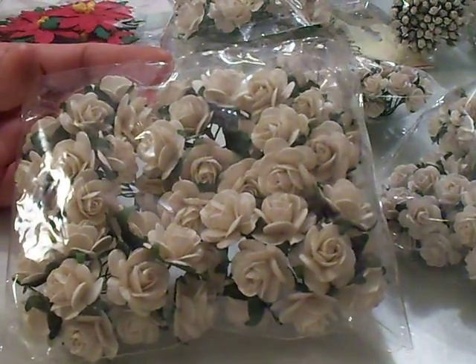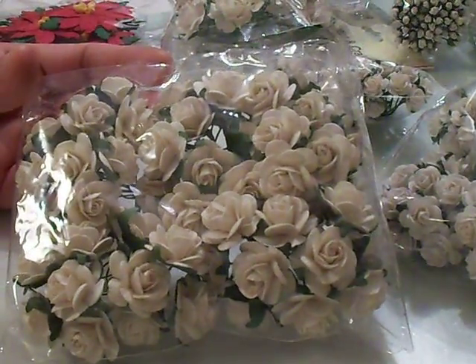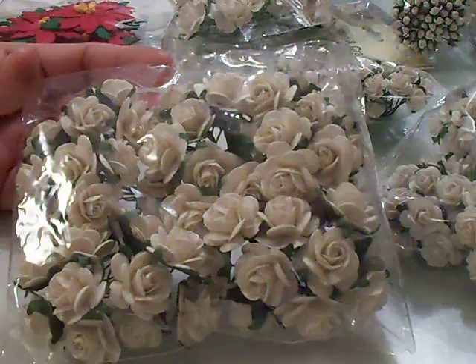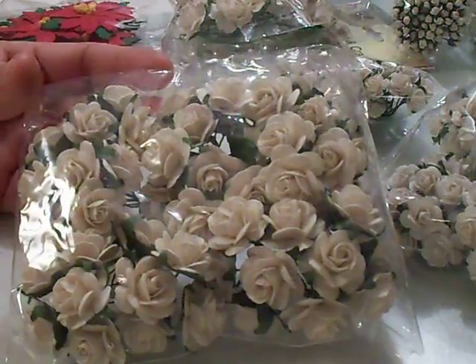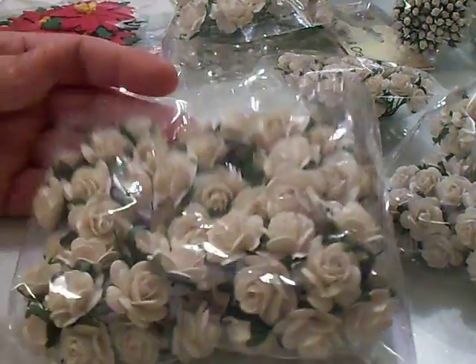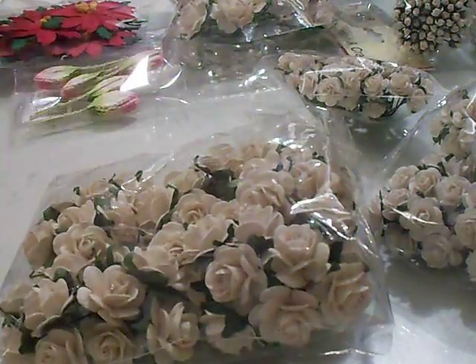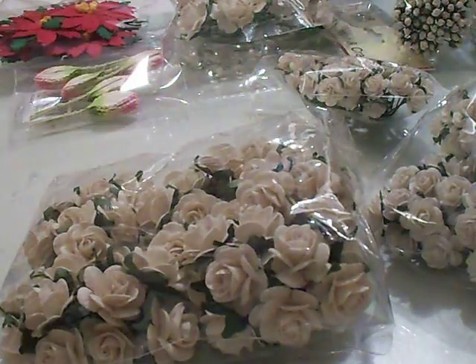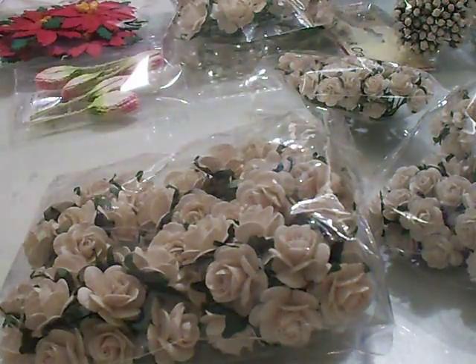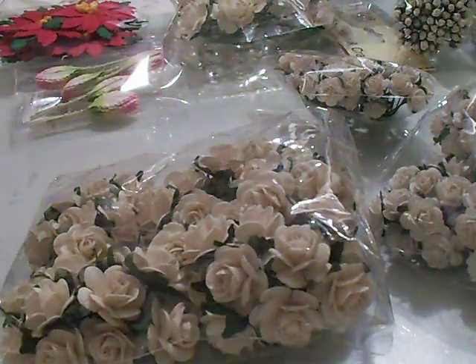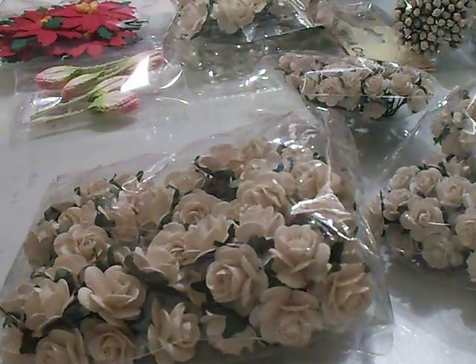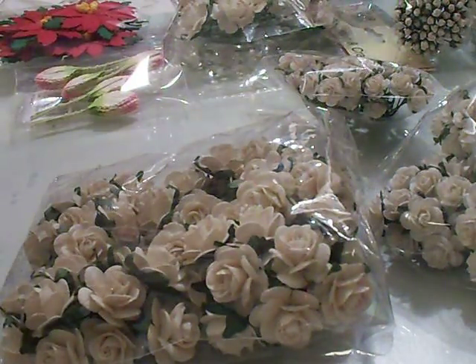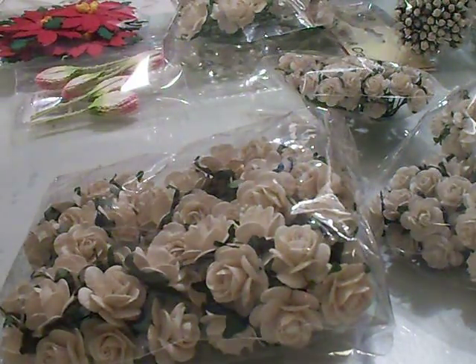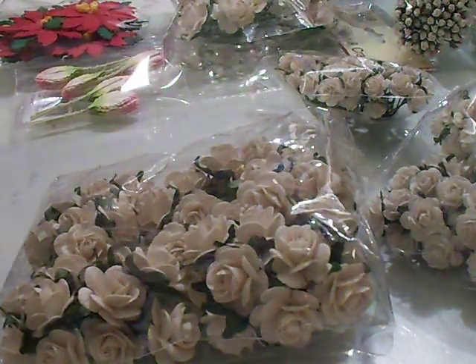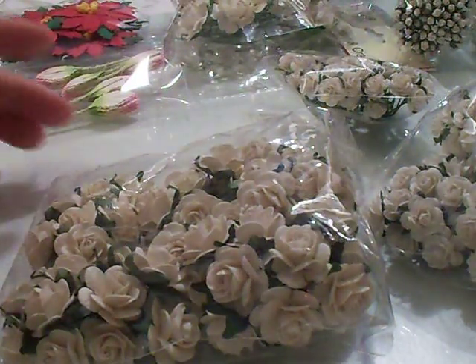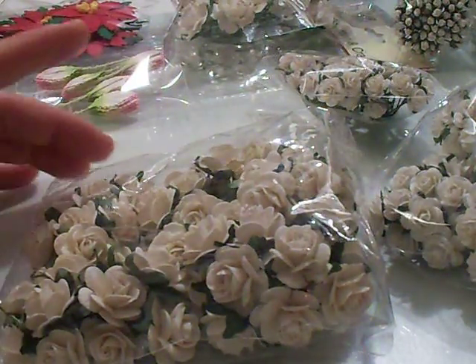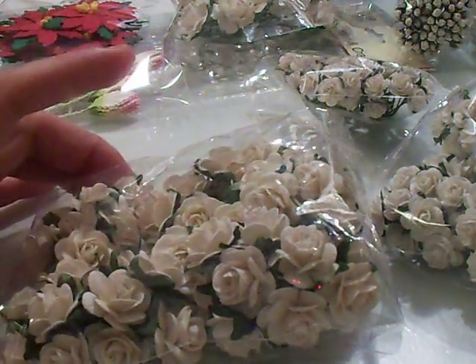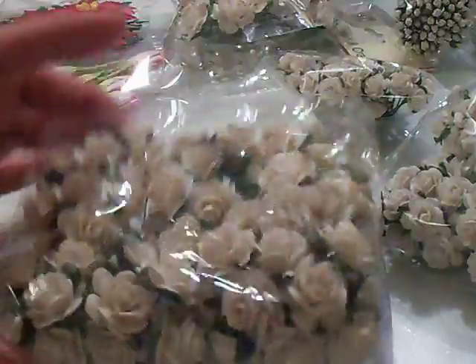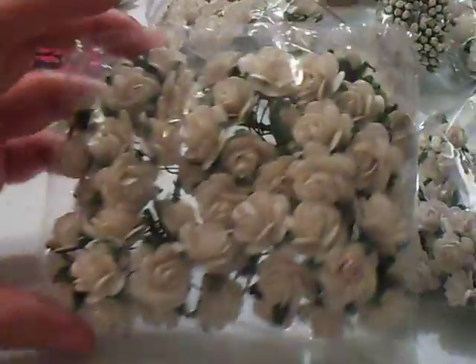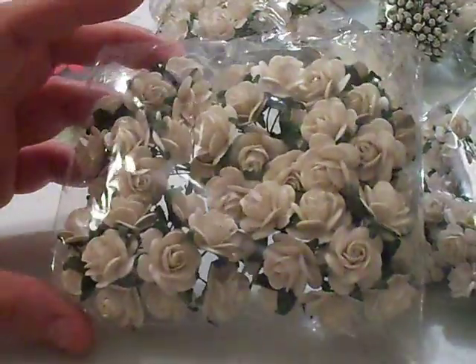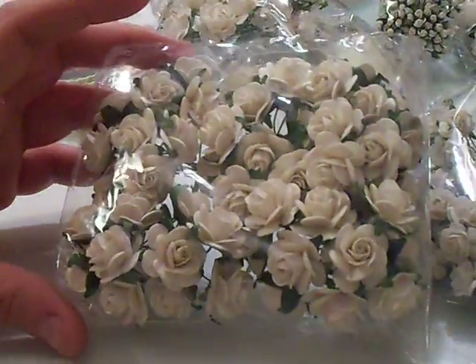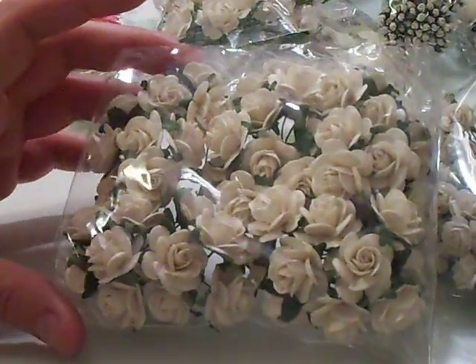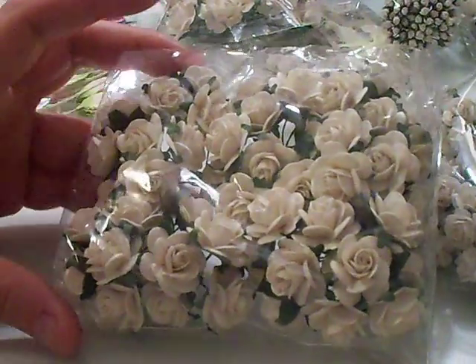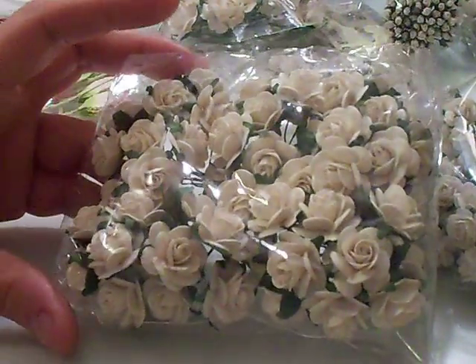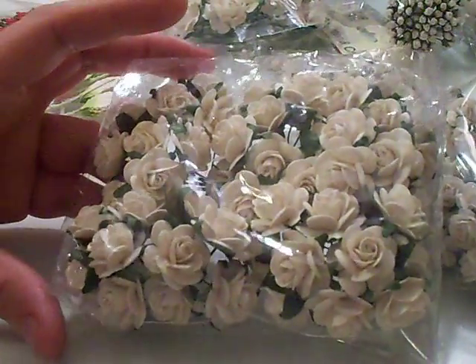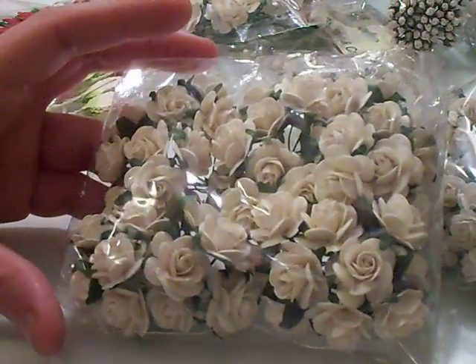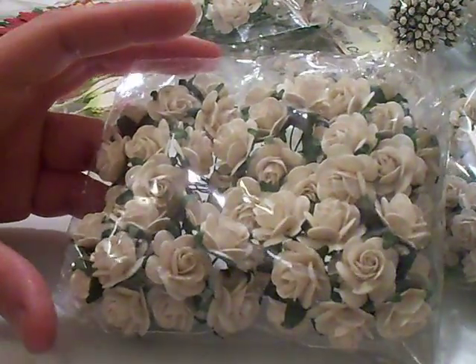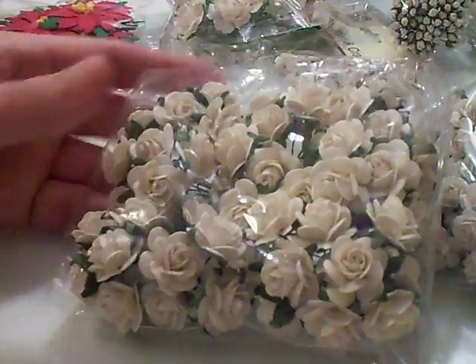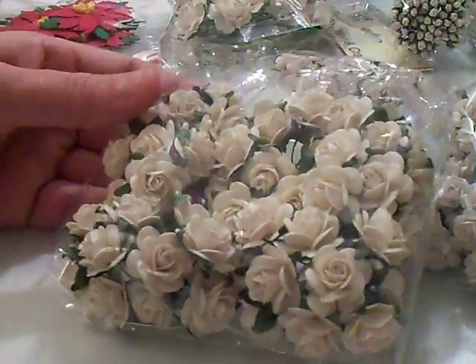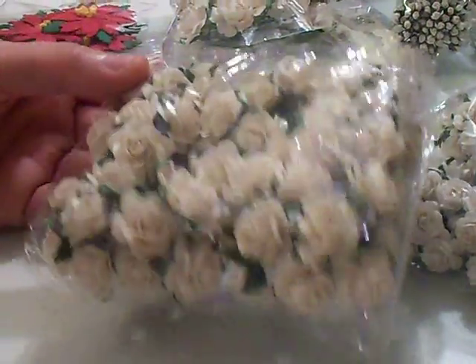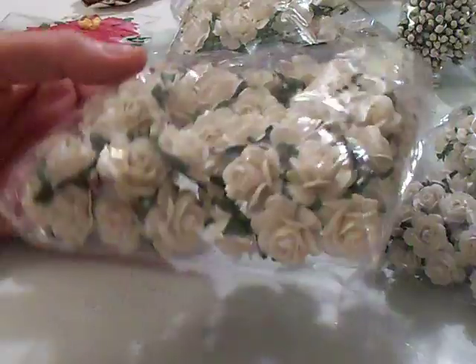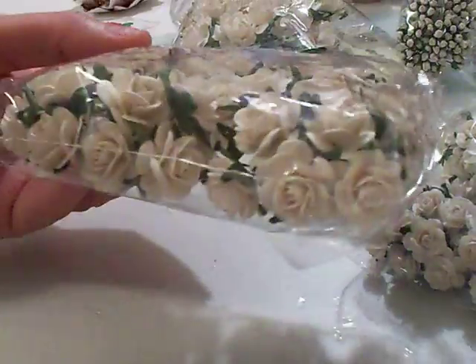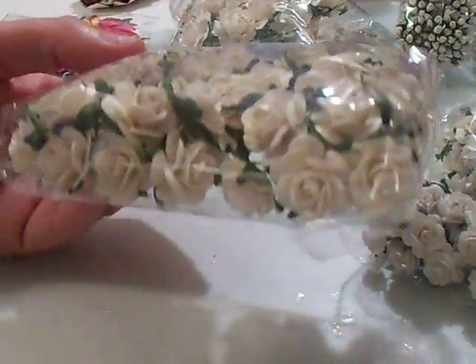These are the Ivory Mulberry Paper Open Roses. There's 50 of them and they're 20 millimeter. They're so pretty.